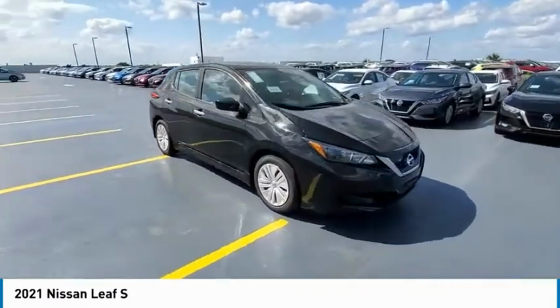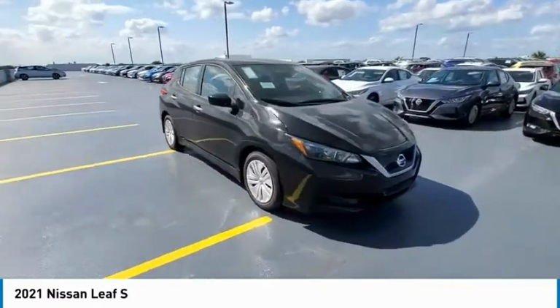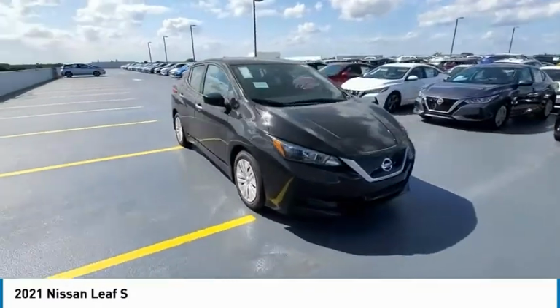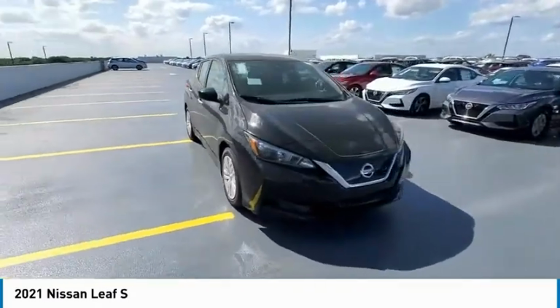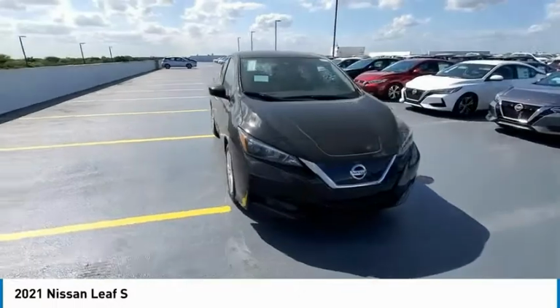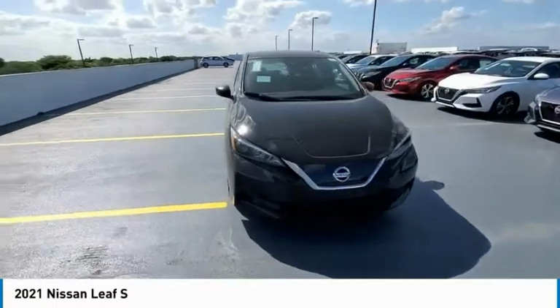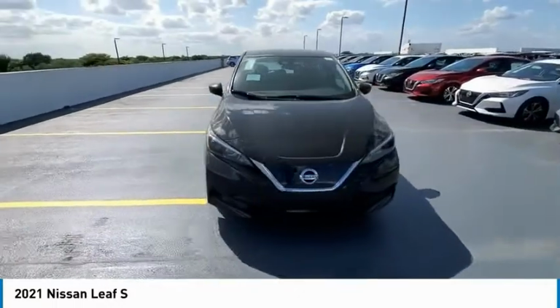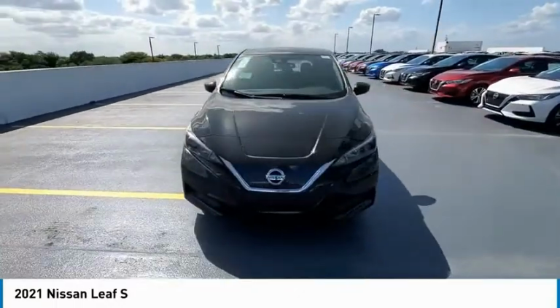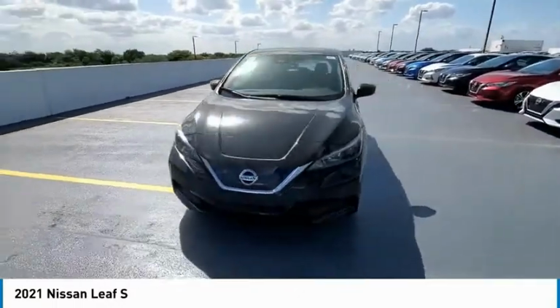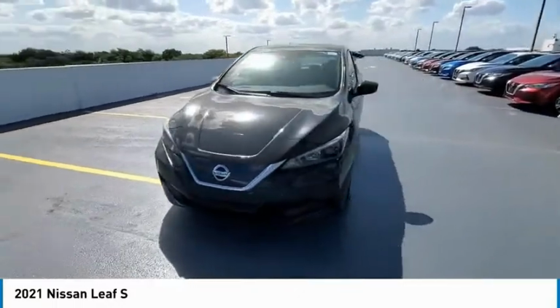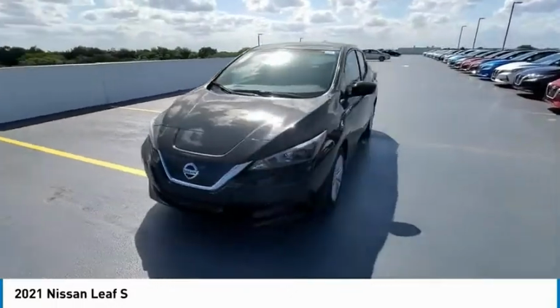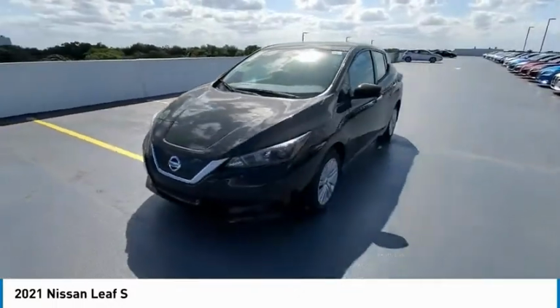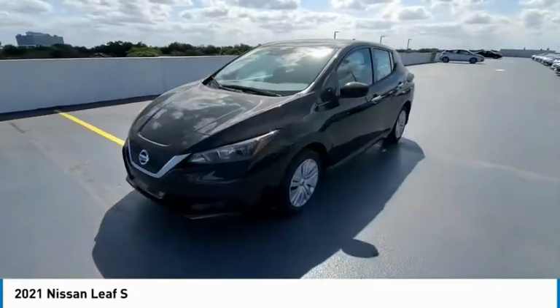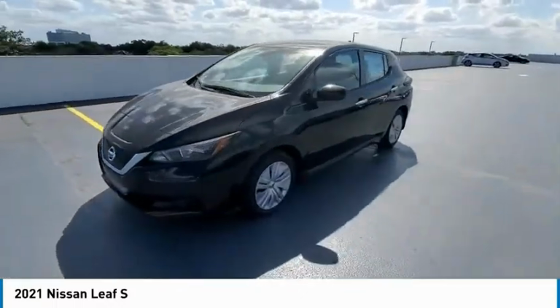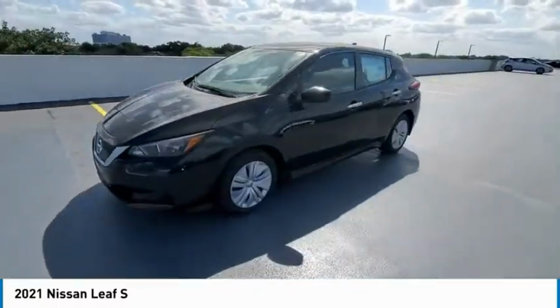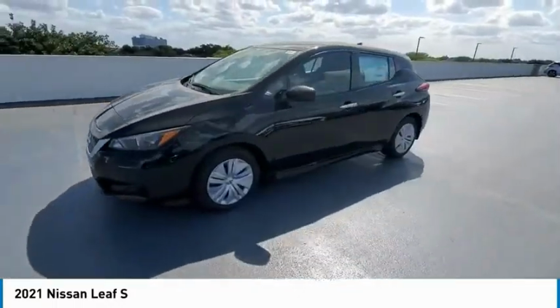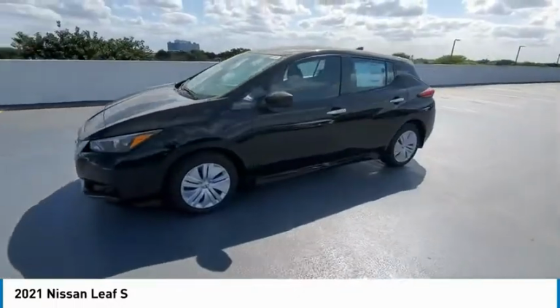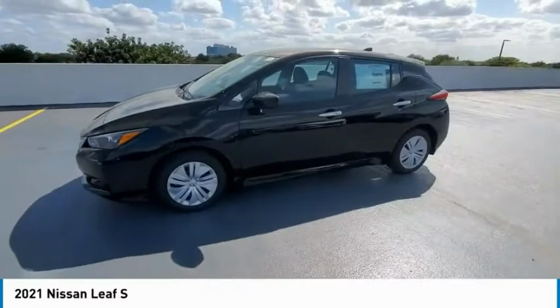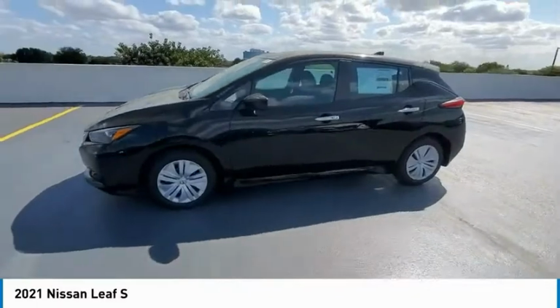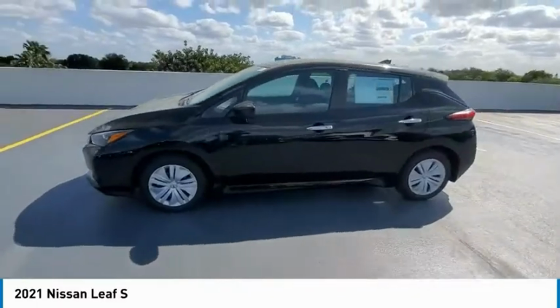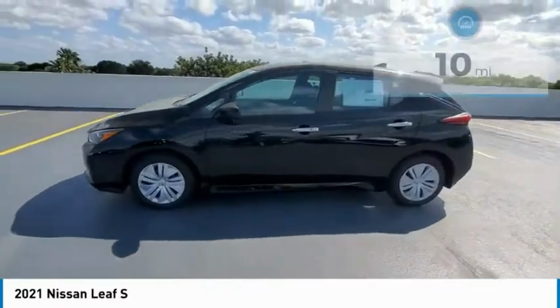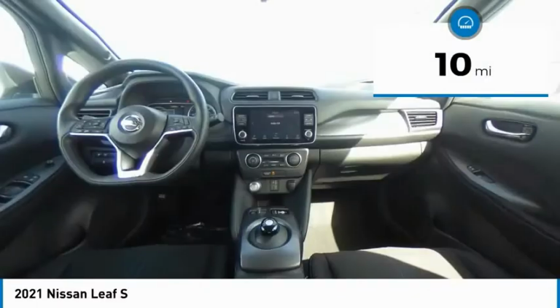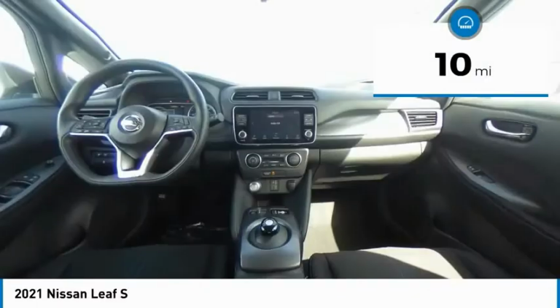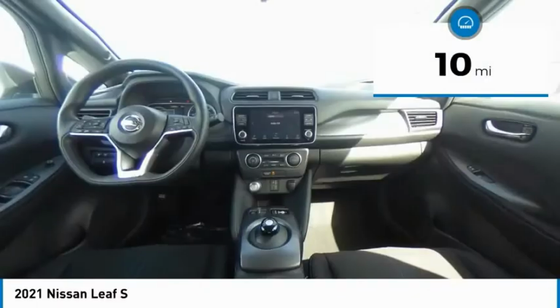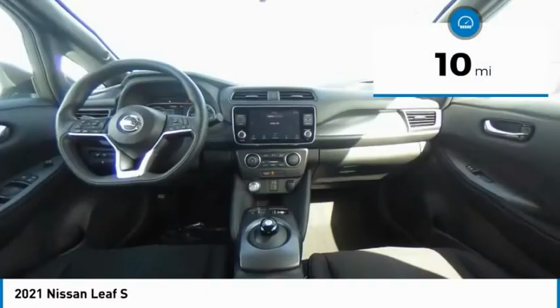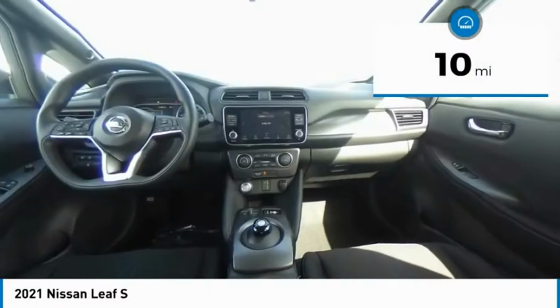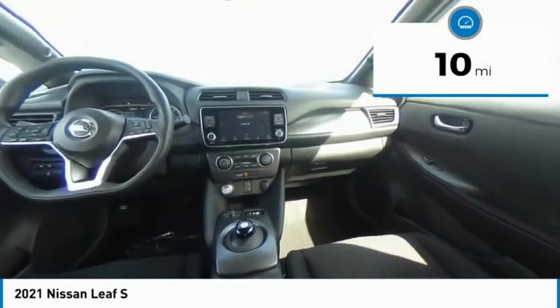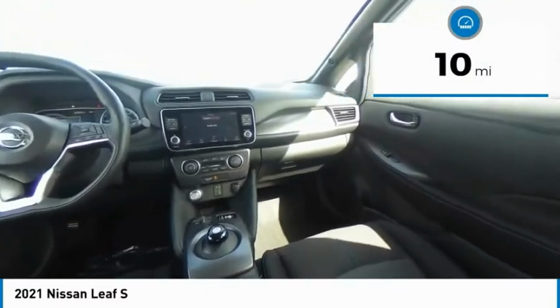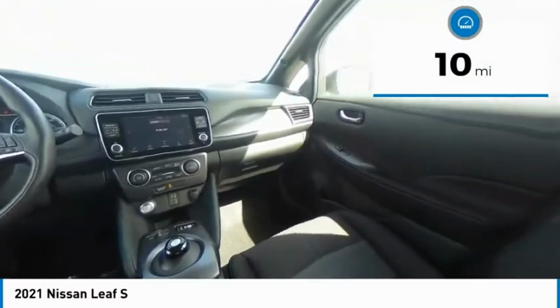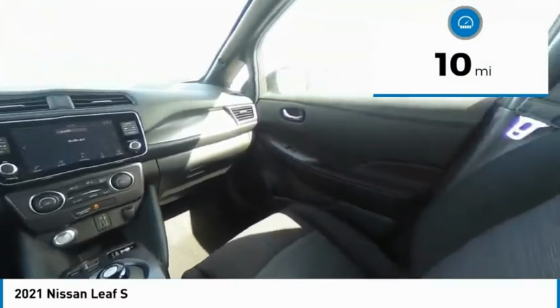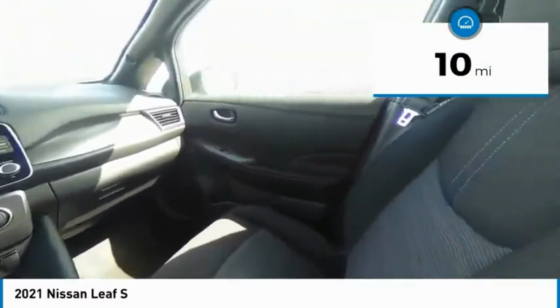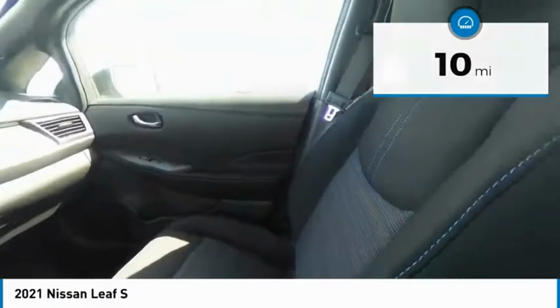Zero emissions plus zero gasoline equal more green on the road and more green in your wallet. This vehicle has less than 100 miles. Here are some of this vehicle's great options.